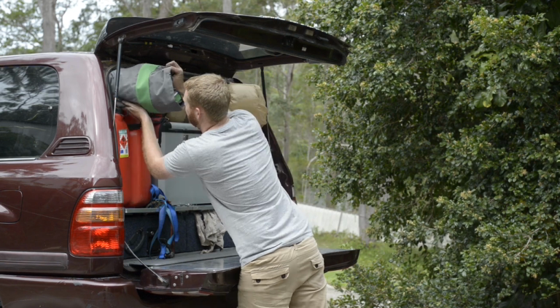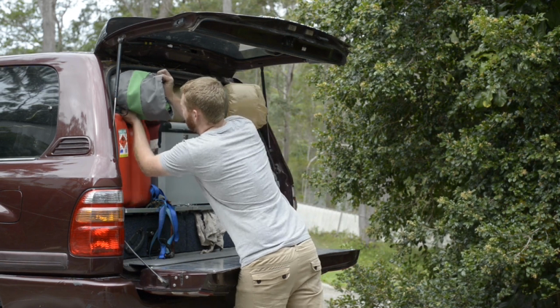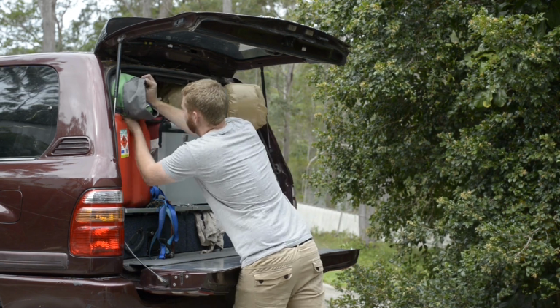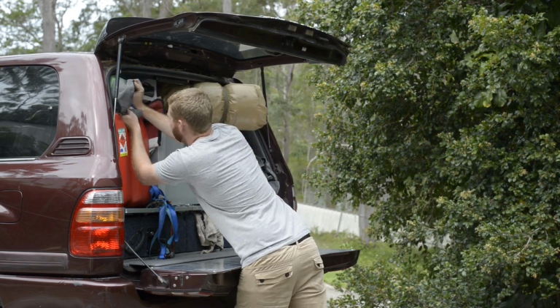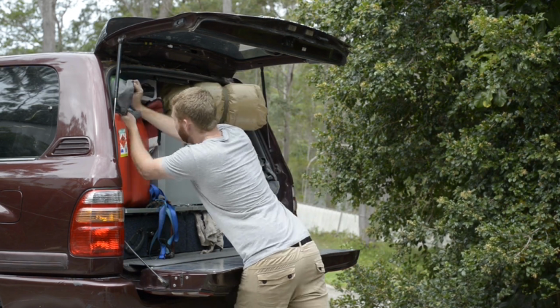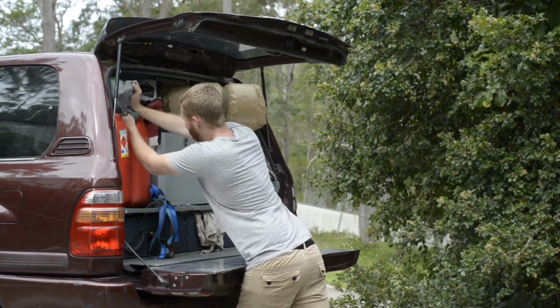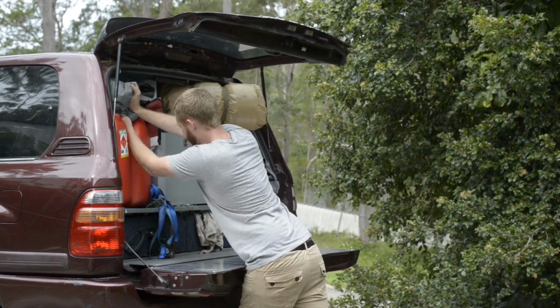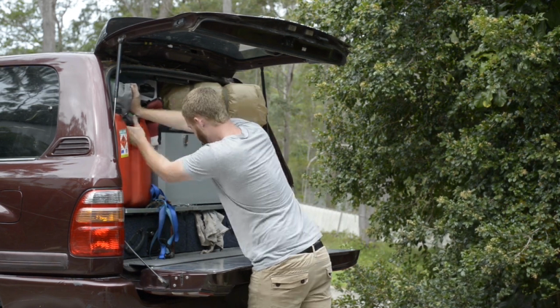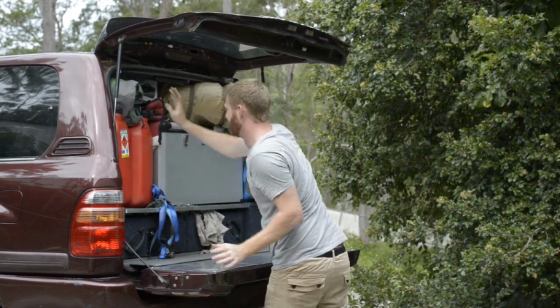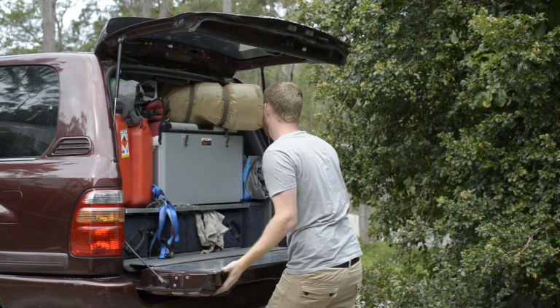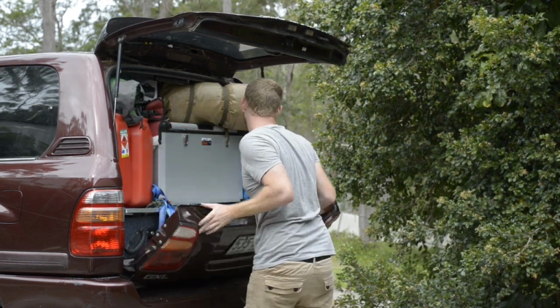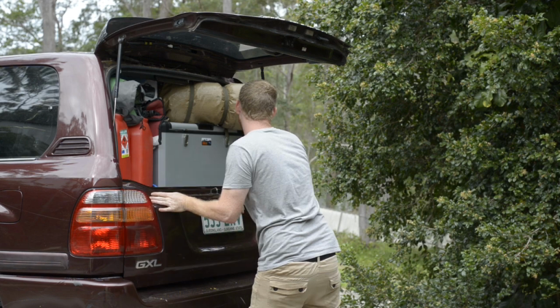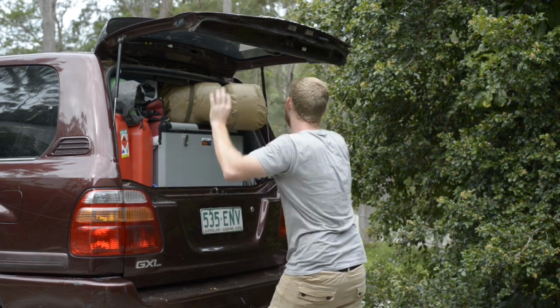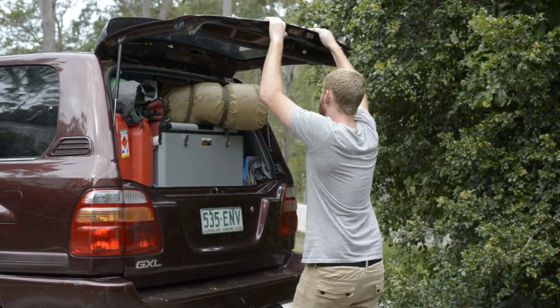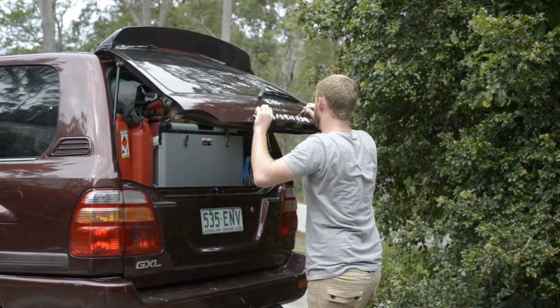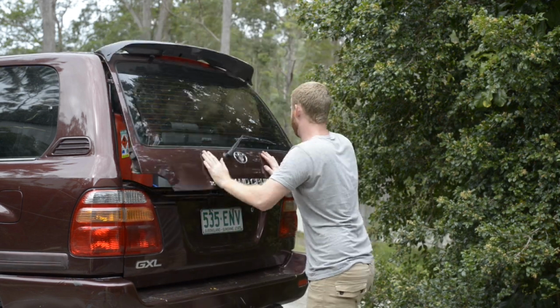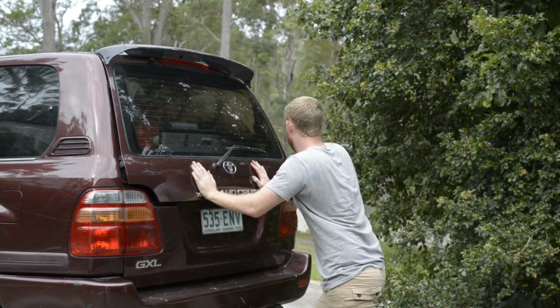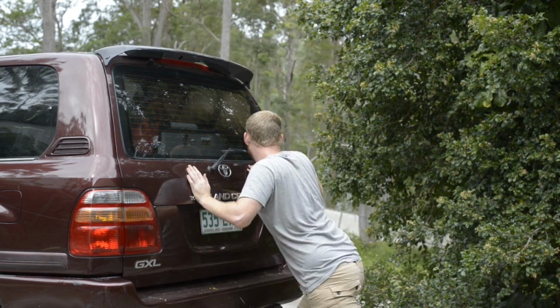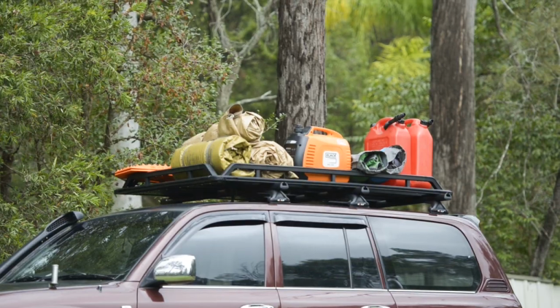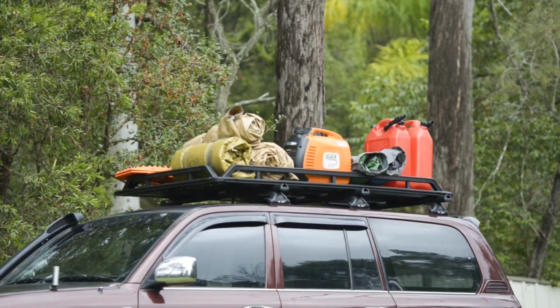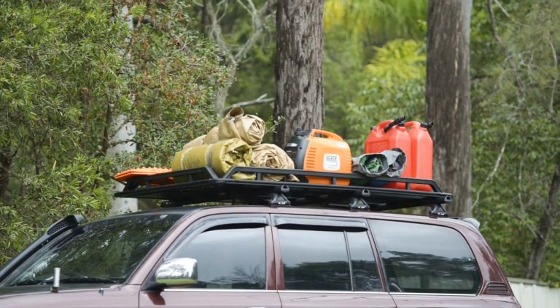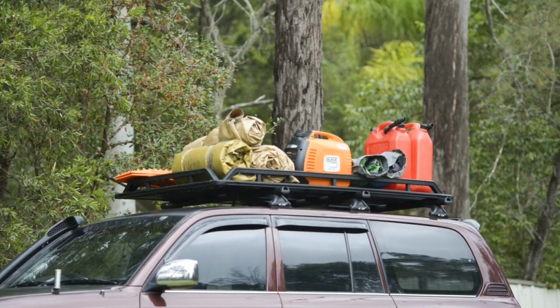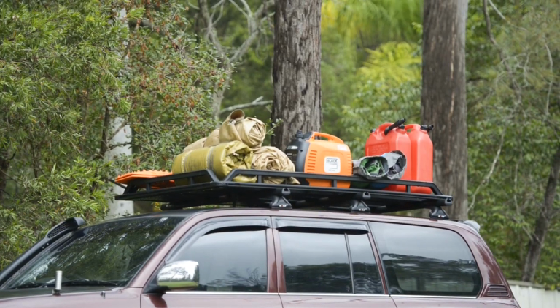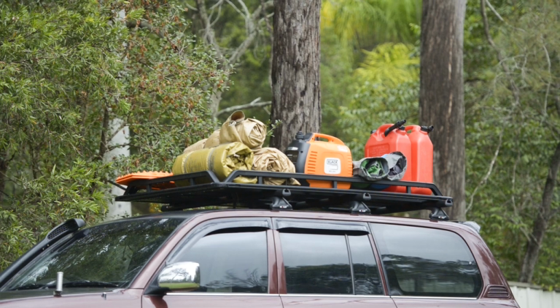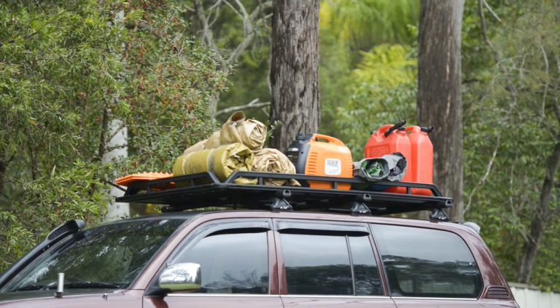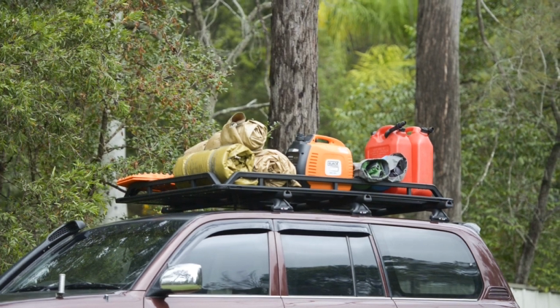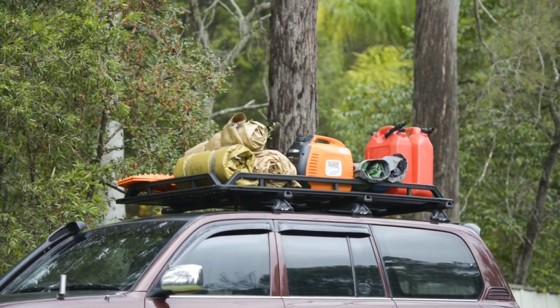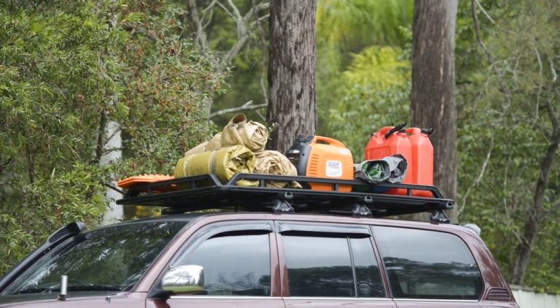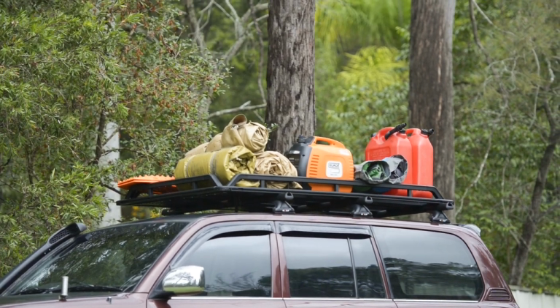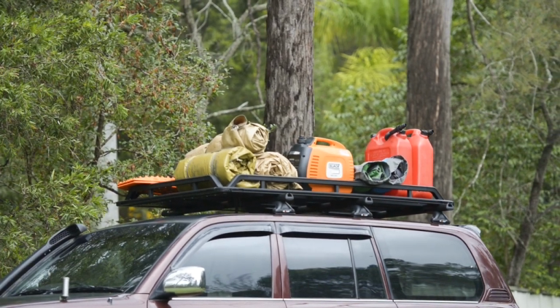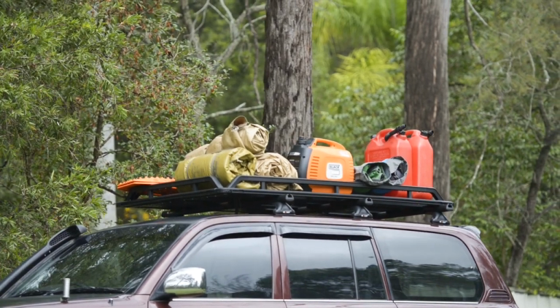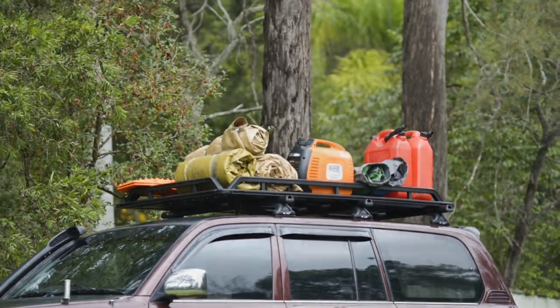Packing your four-wheel drive for an epic adventure doesn't have to be limited to your cargo area, or mean you have to tow a trailer. With the range of roof storage options available at Super Cheap Auto, you can create a setup which suits your needs.